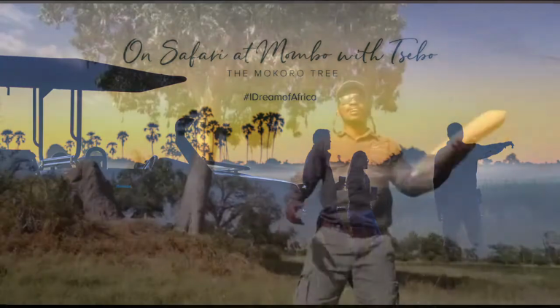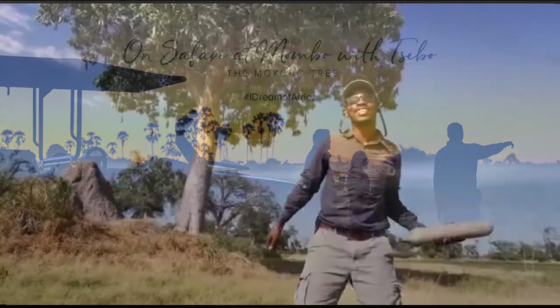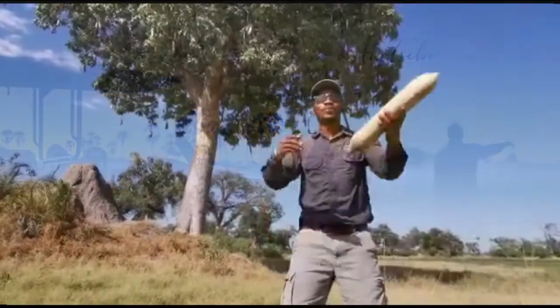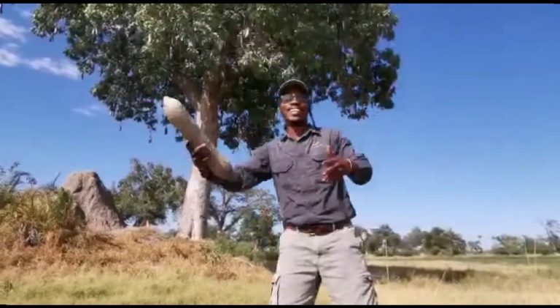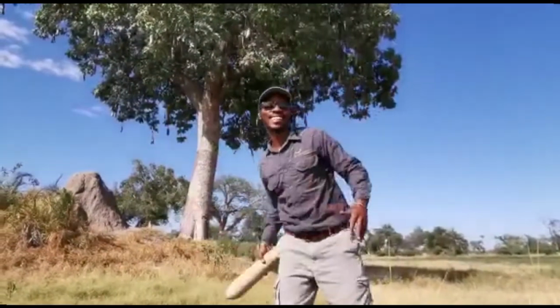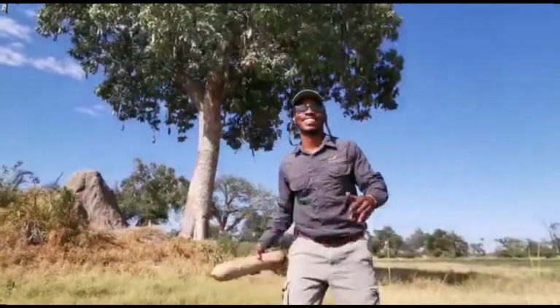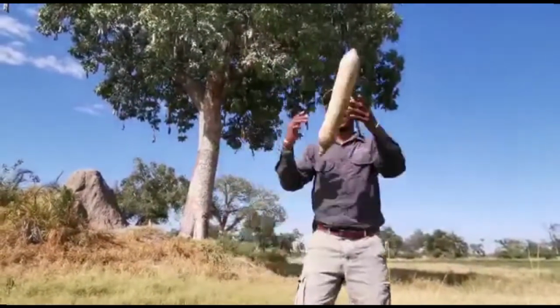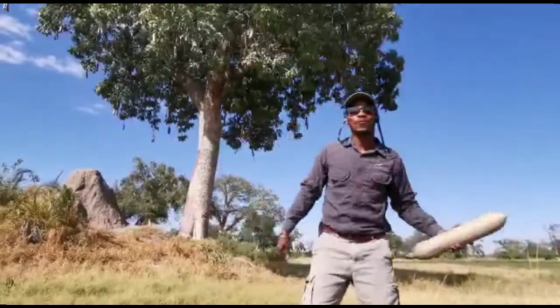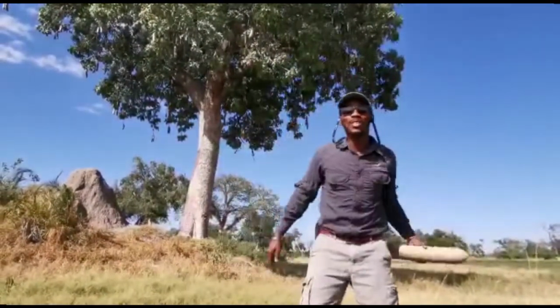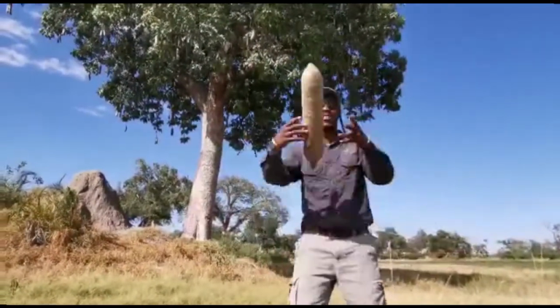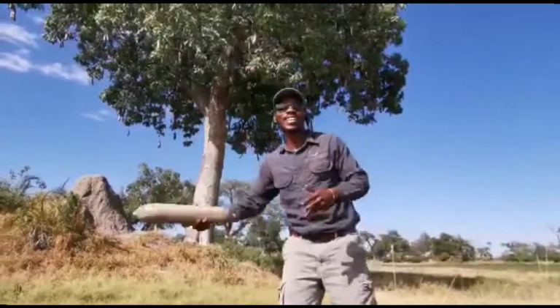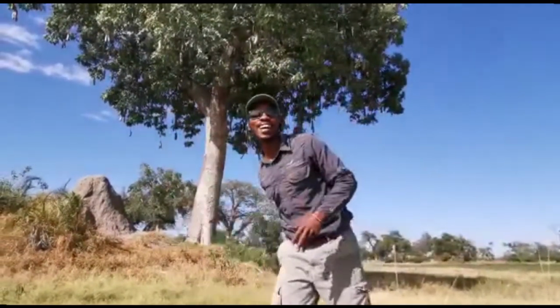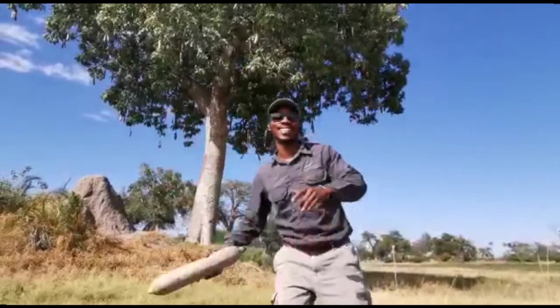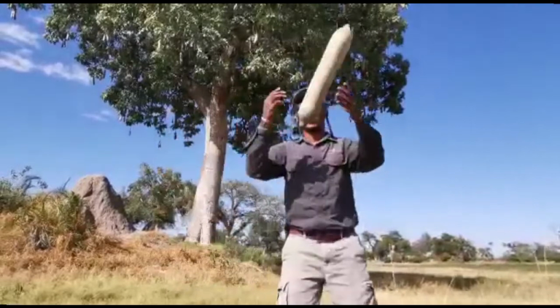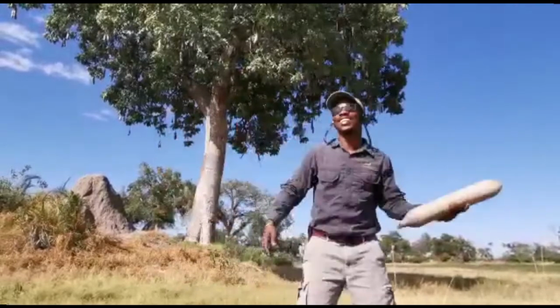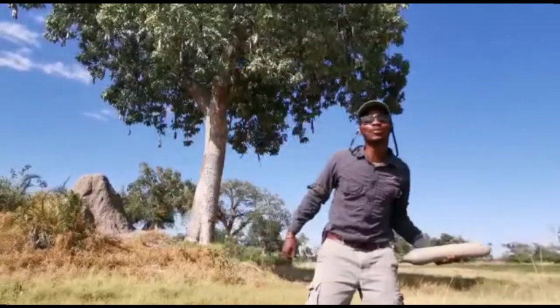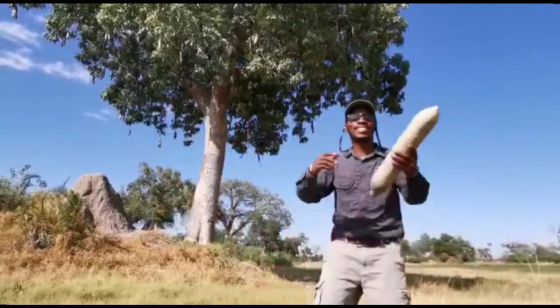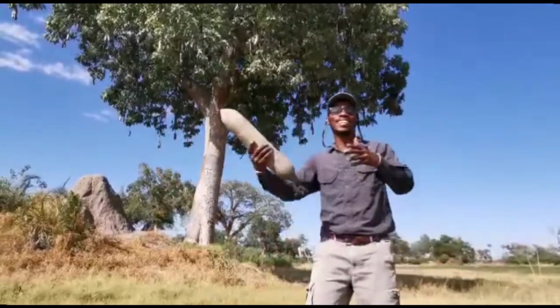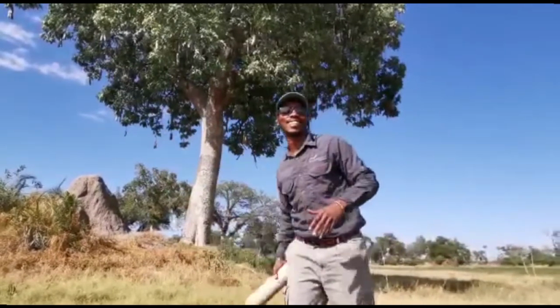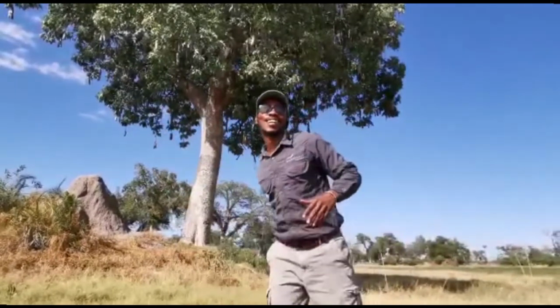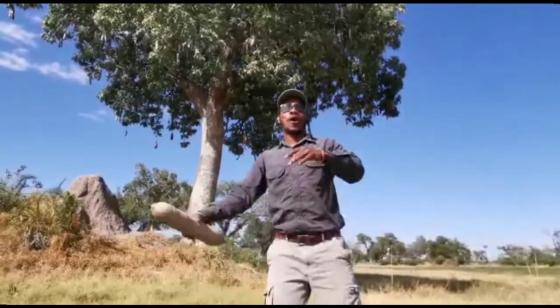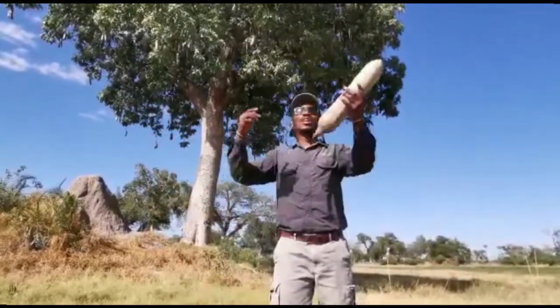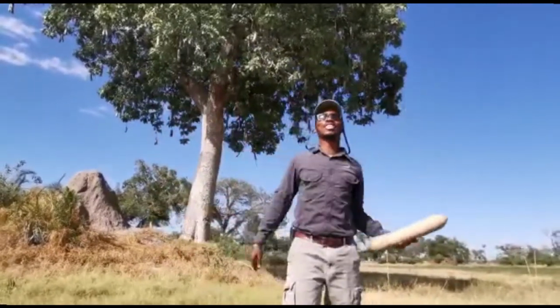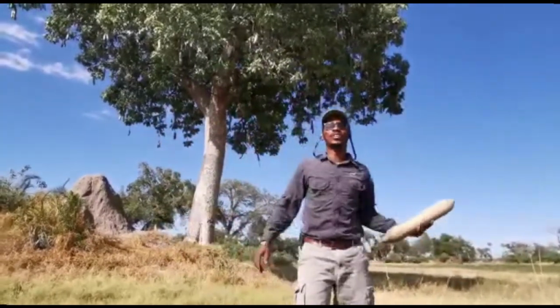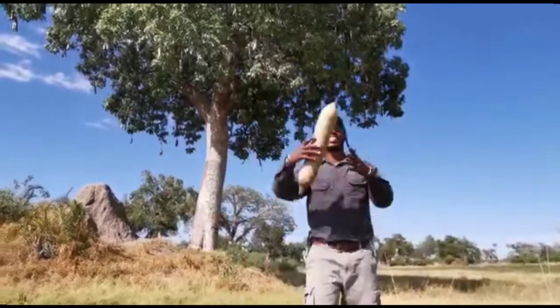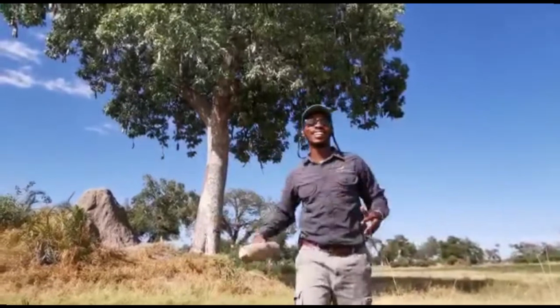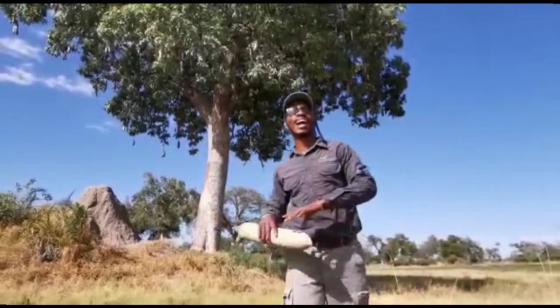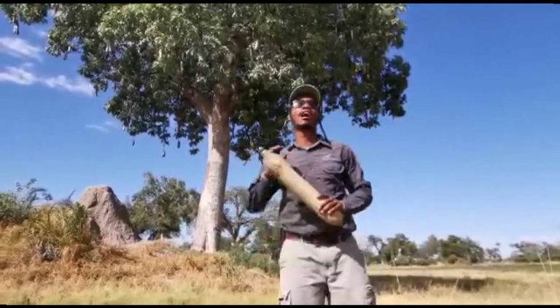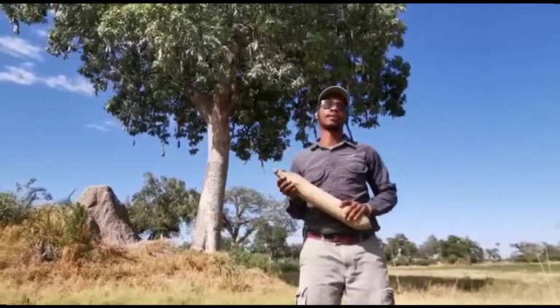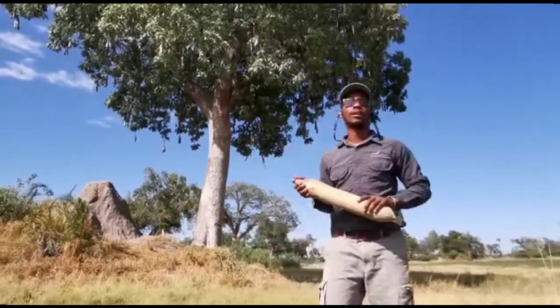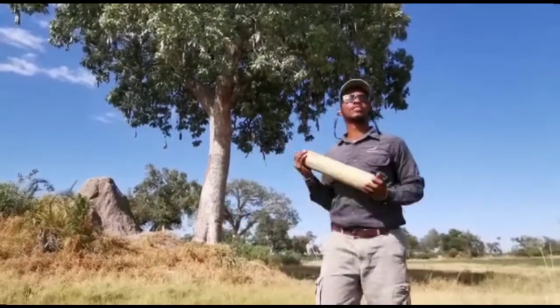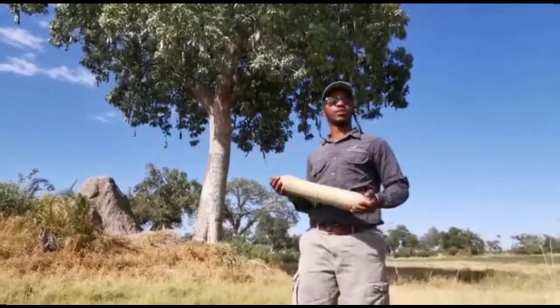There's a natural mystic from a Sausage tree. Kigelia Africana, the Sausage tree.